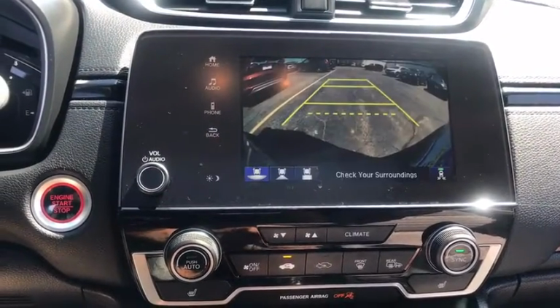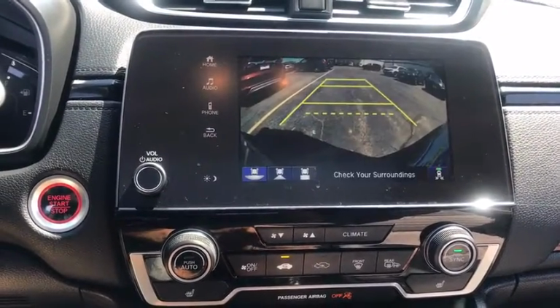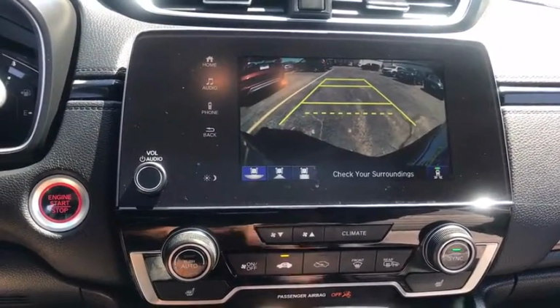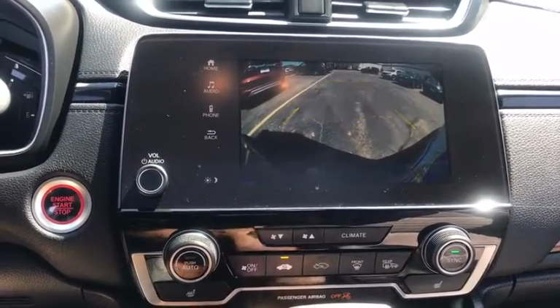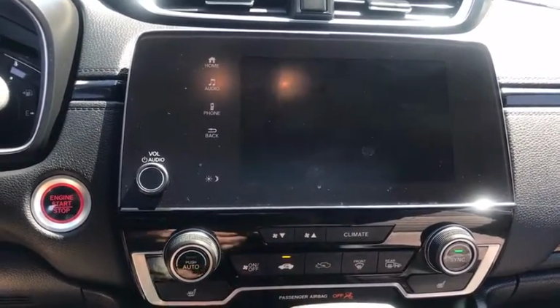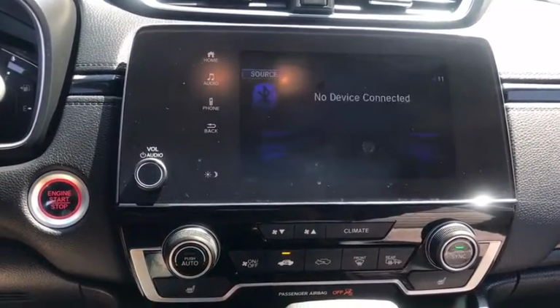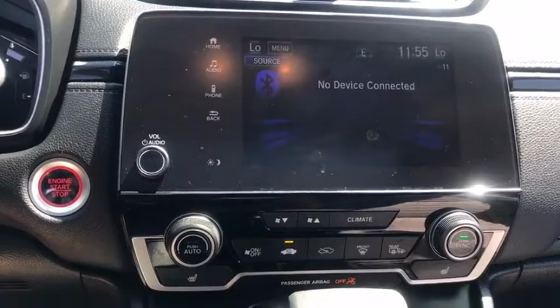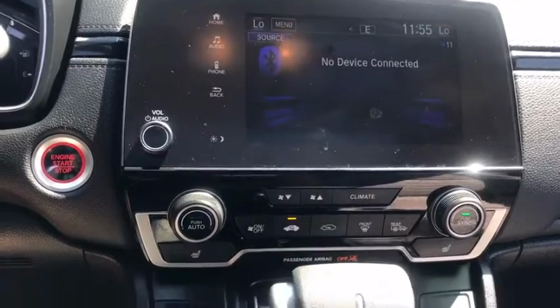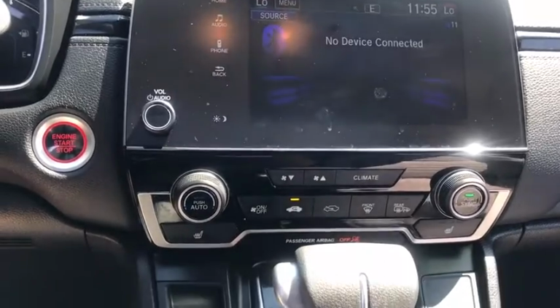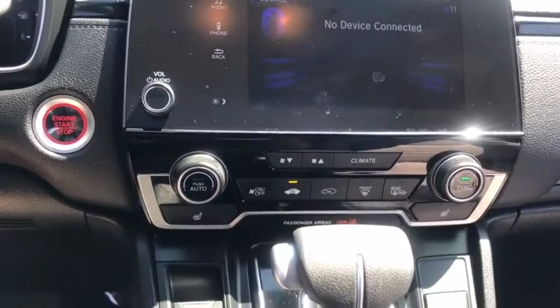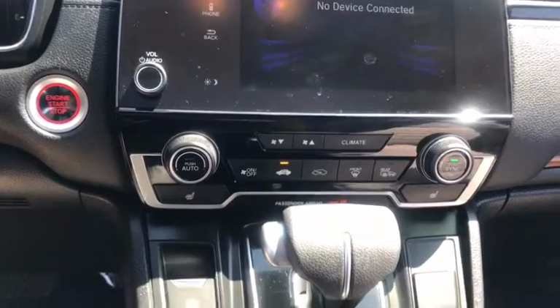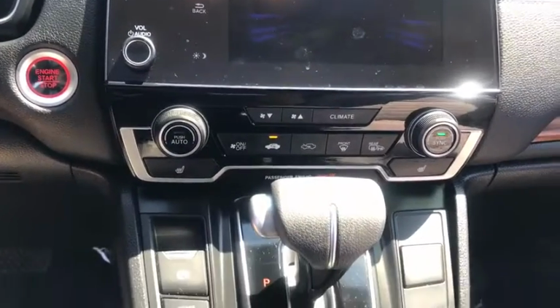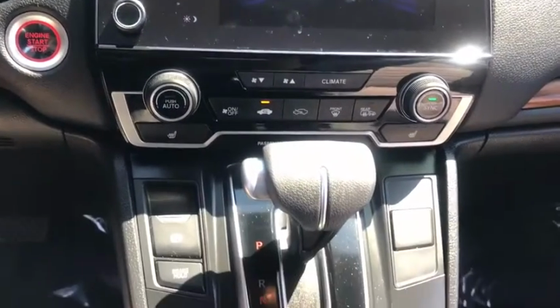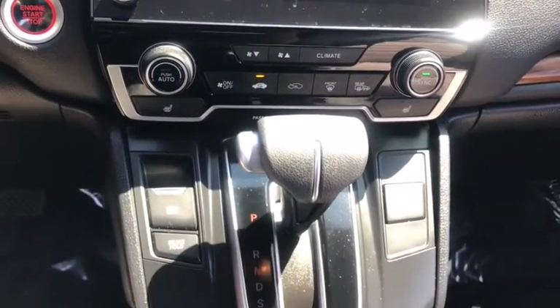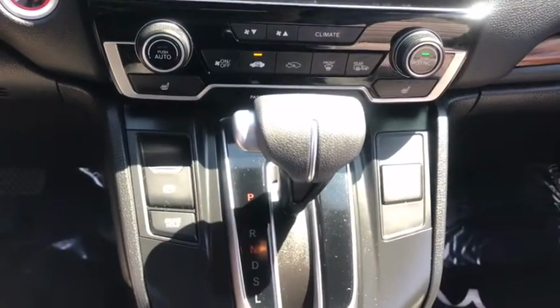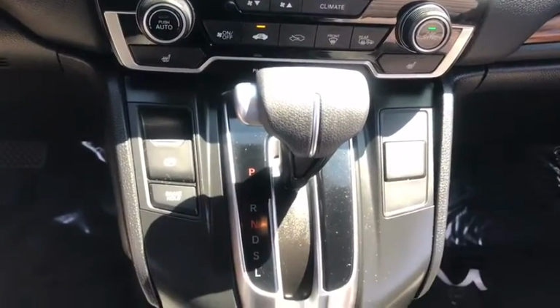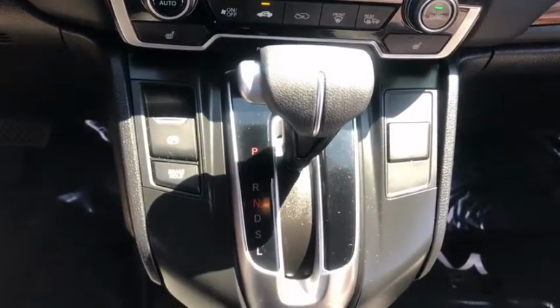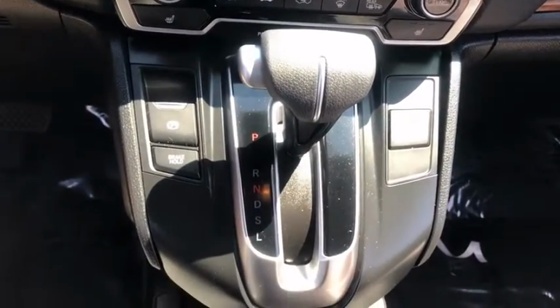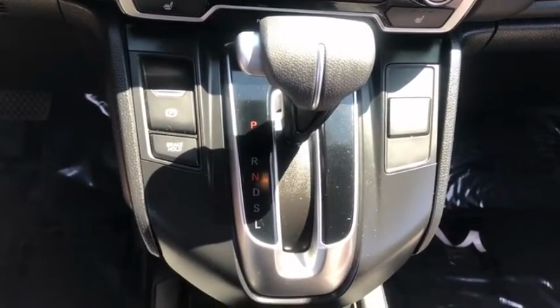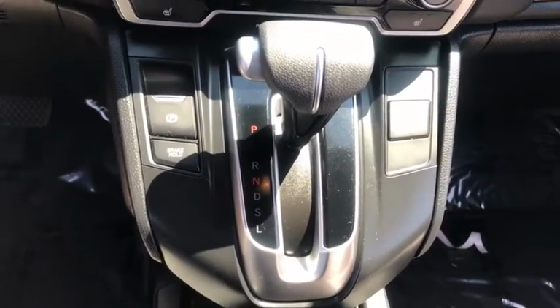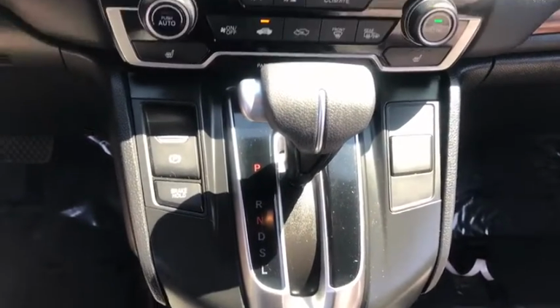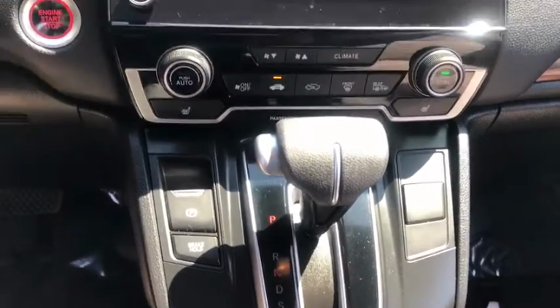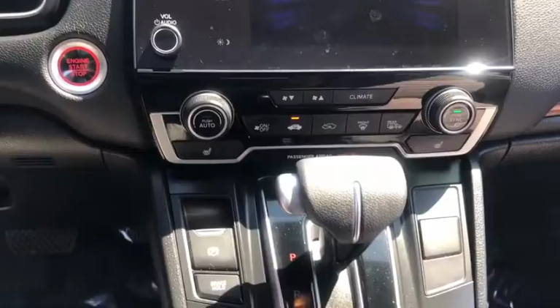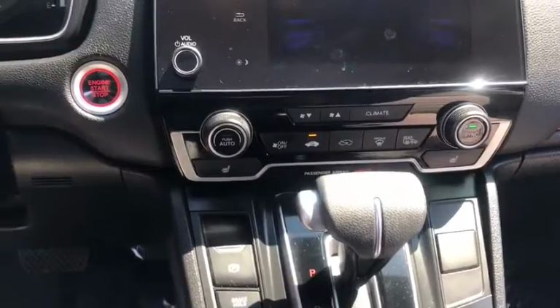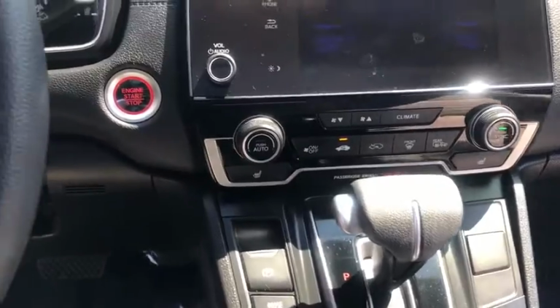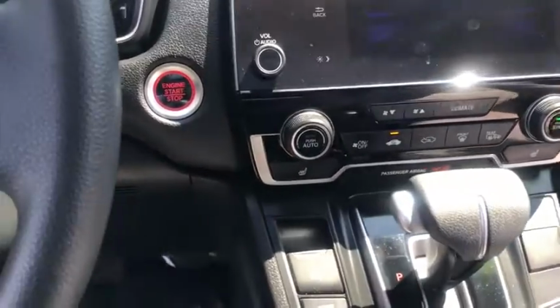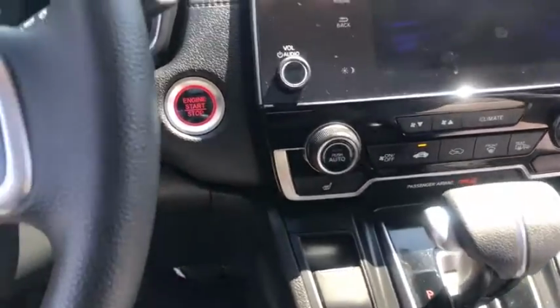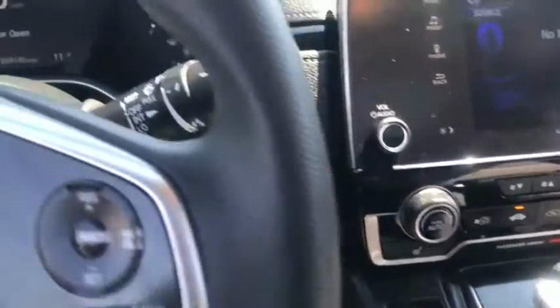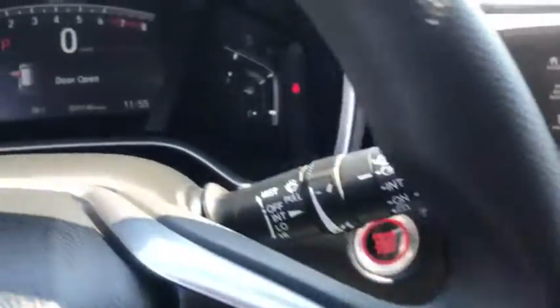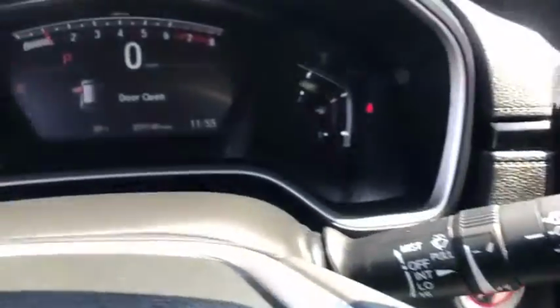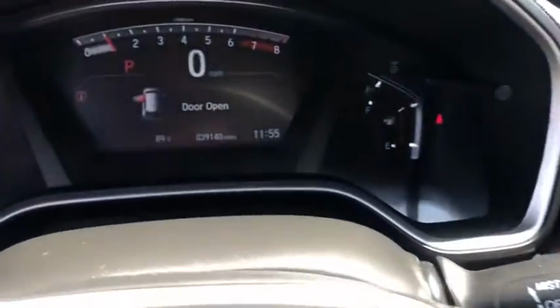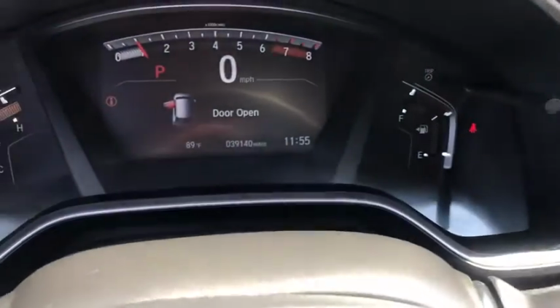Bluetooth, power steering, adjustable steering wheel, floor mats, keyless start, cruise control, aluminum wheels, four-wheel disc brakes, rear defrost, climate control.